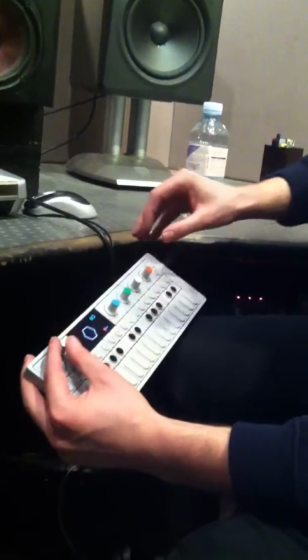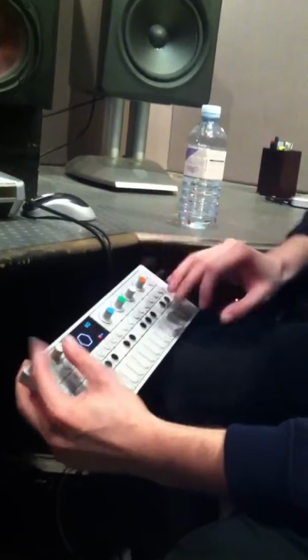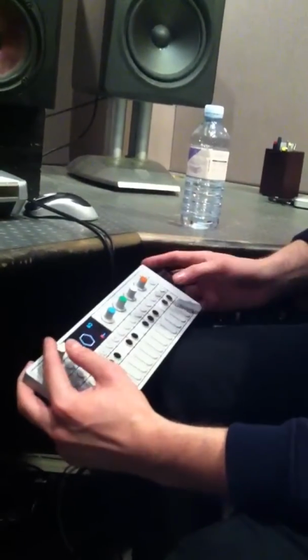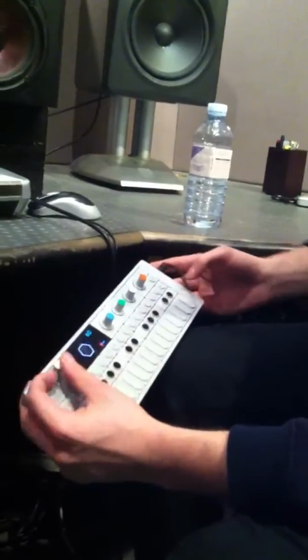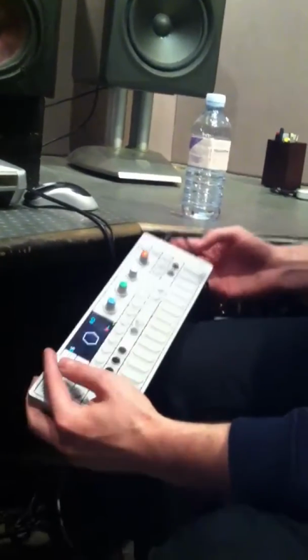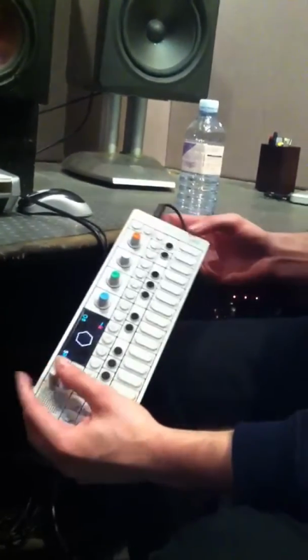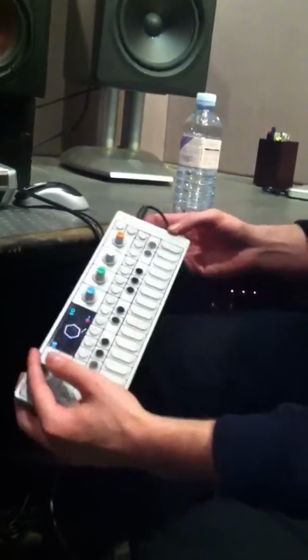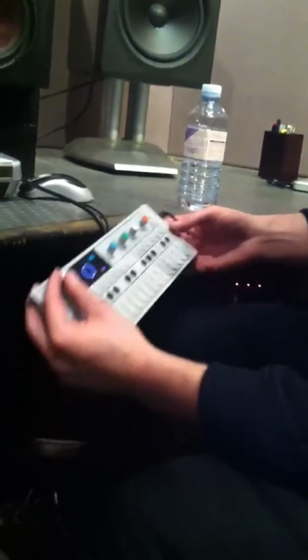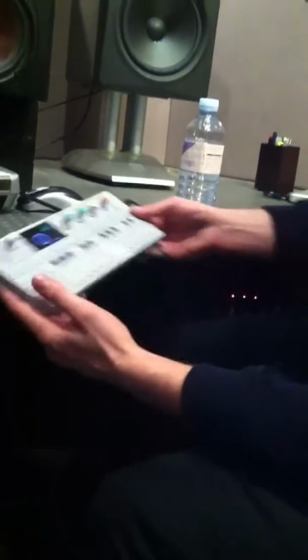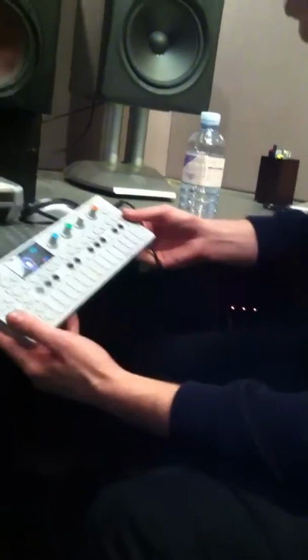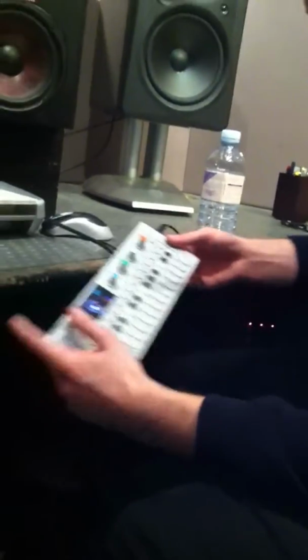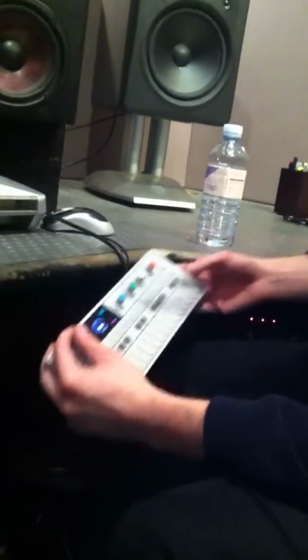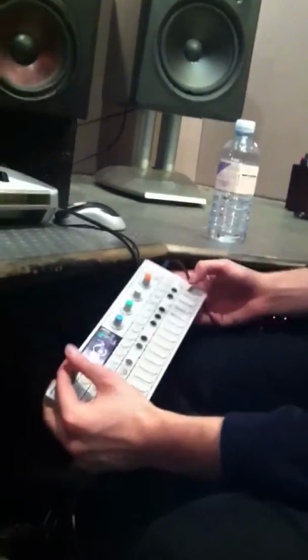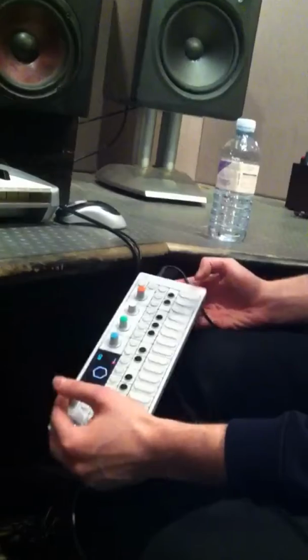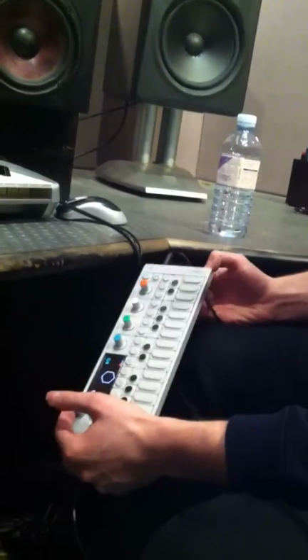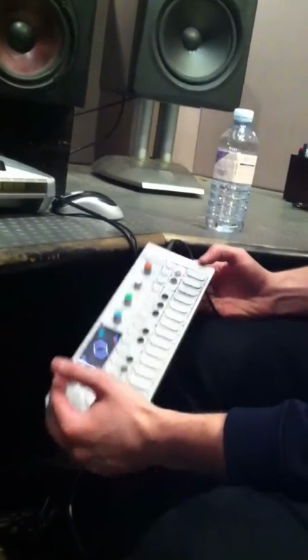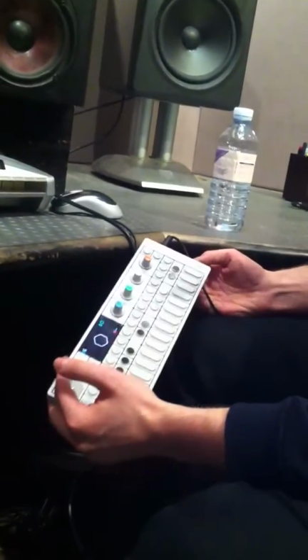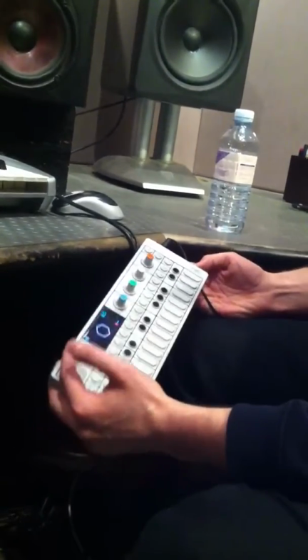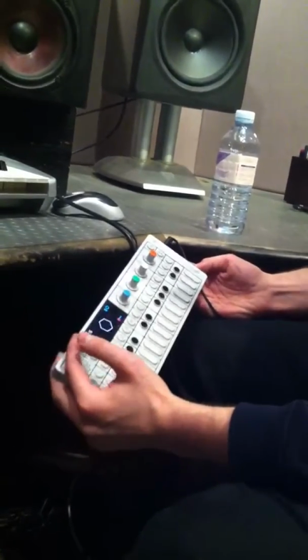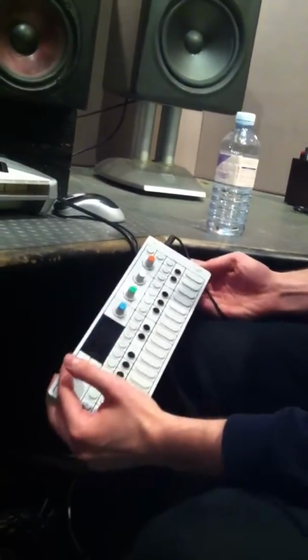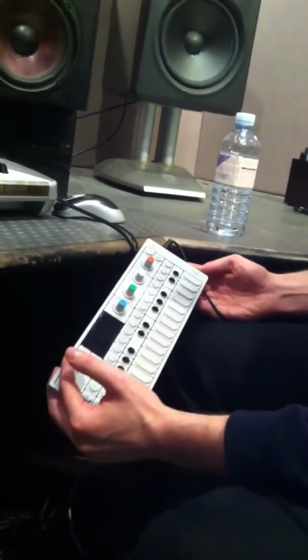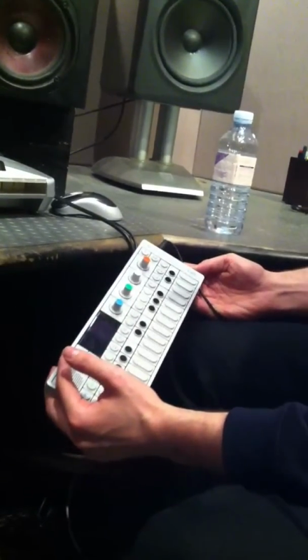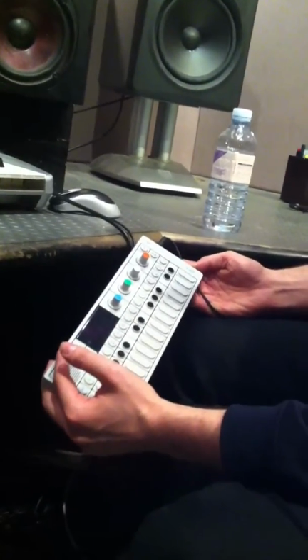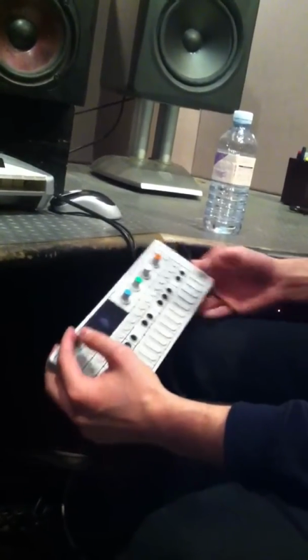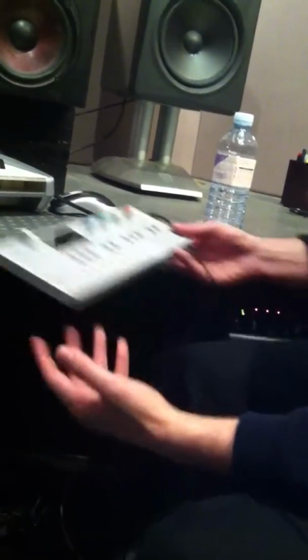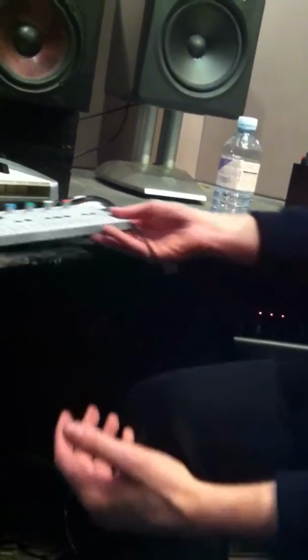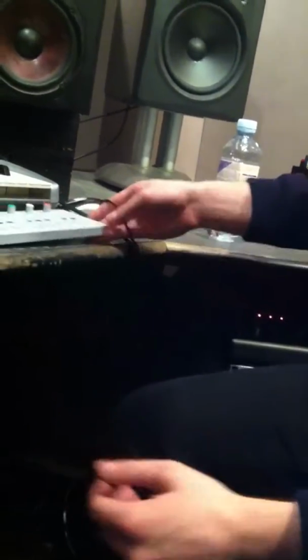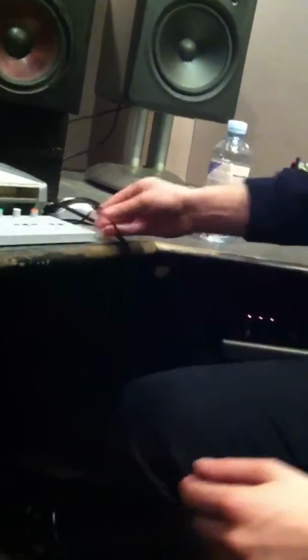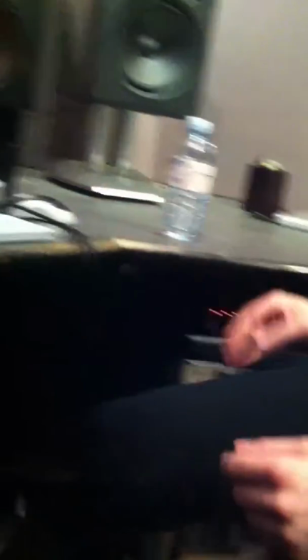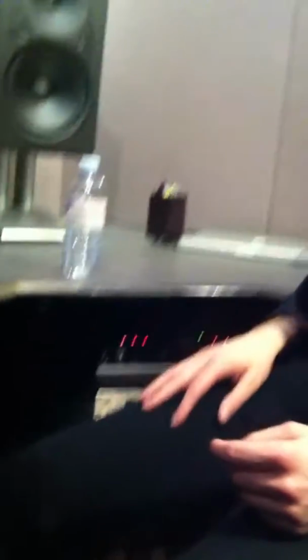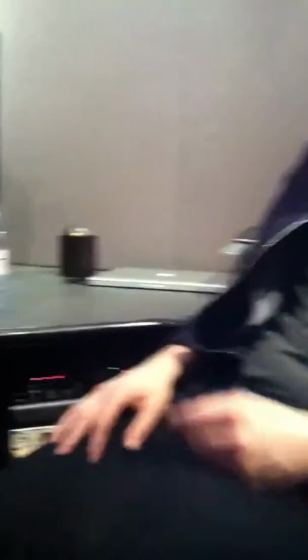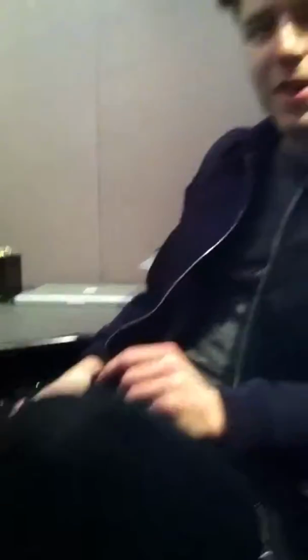And what's it called again? It's by this Swedish company called Teenage Engineering. It's called an OP-1. Can we hear it on any tracks that you've got out at the moment, or are we going to have to wait until the album?